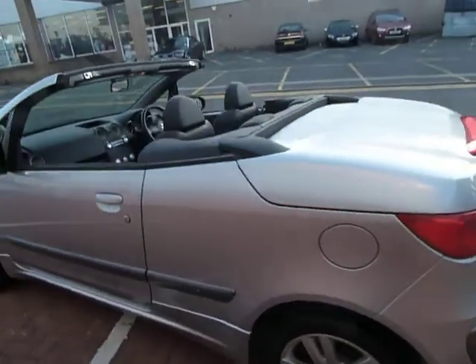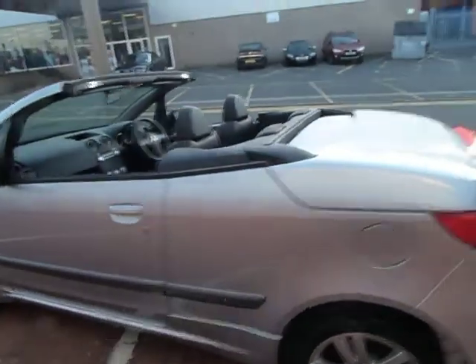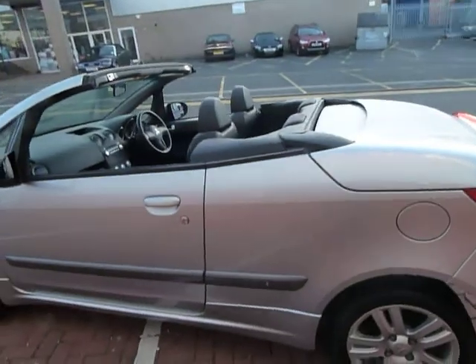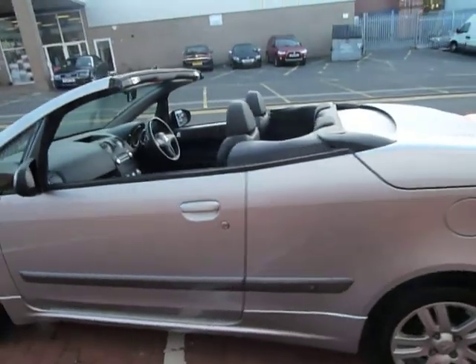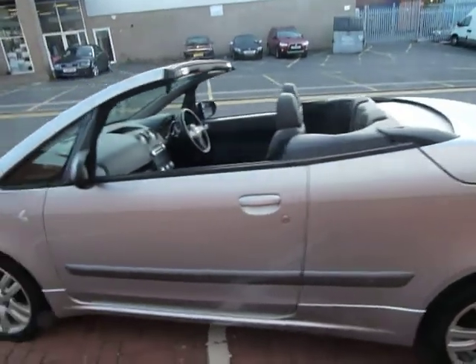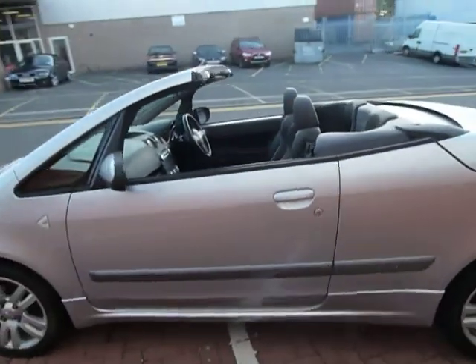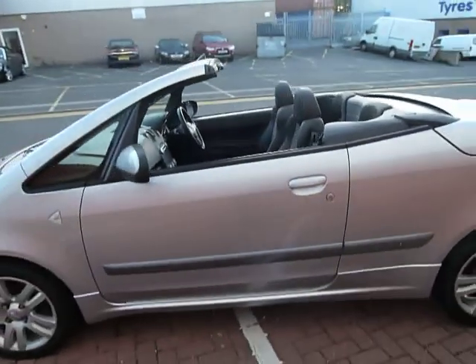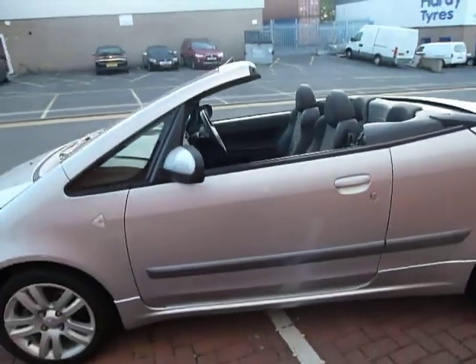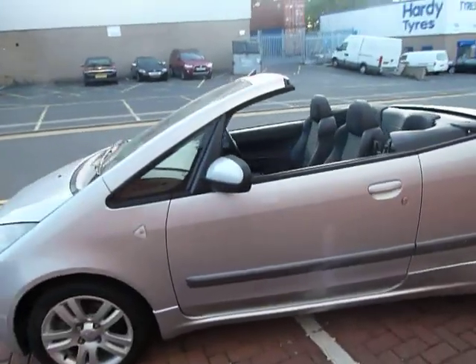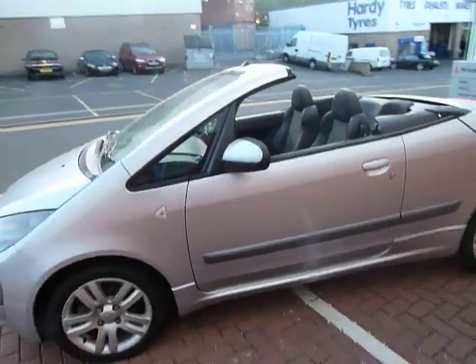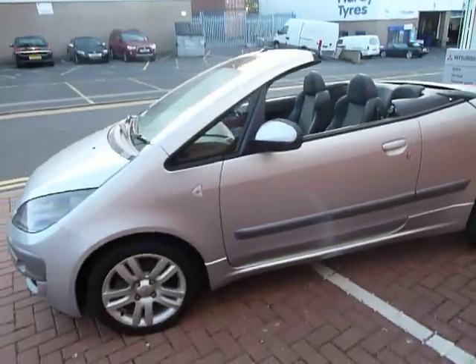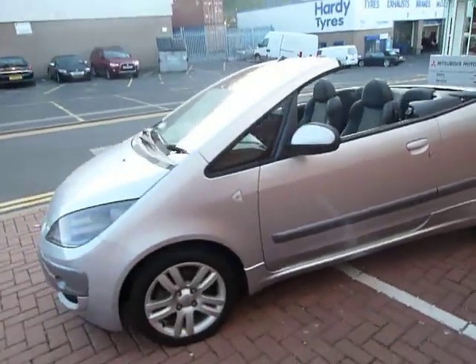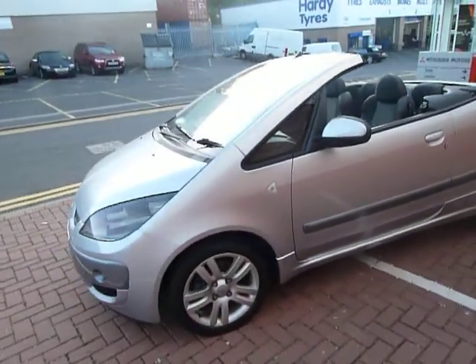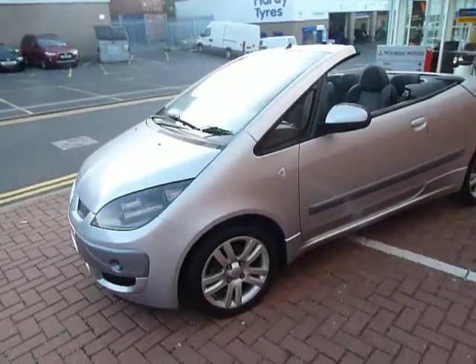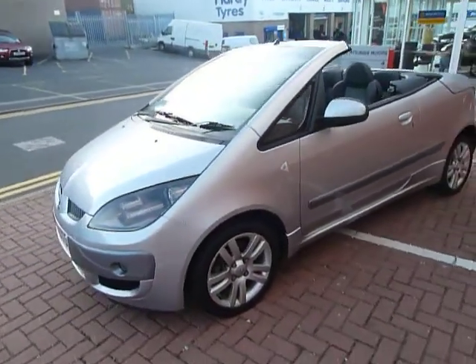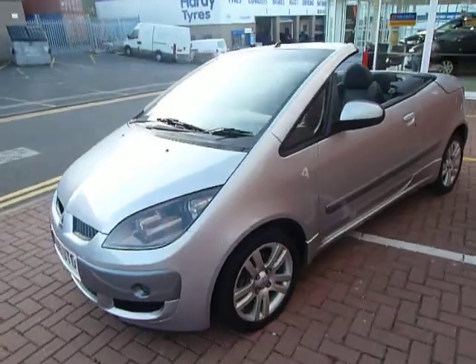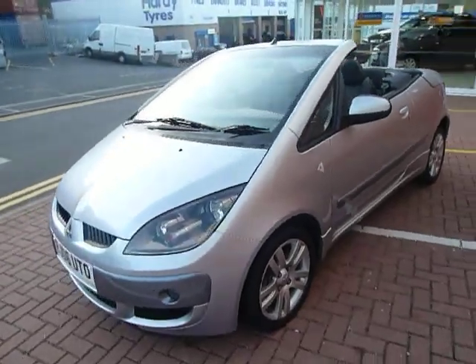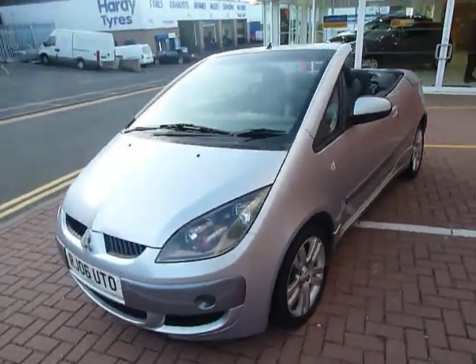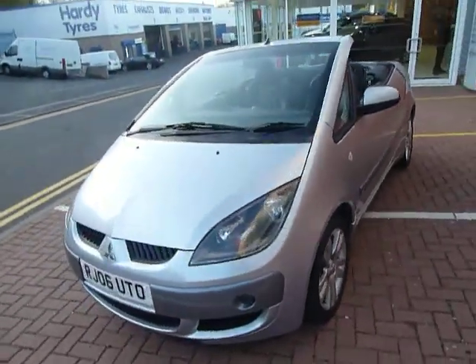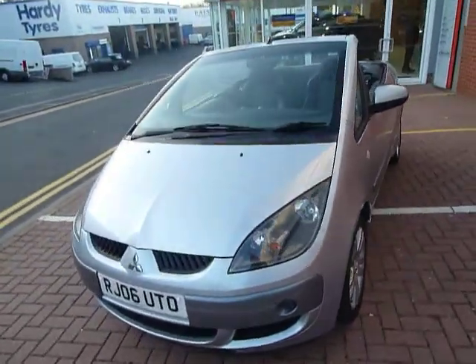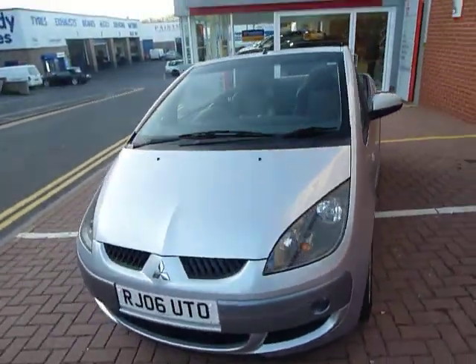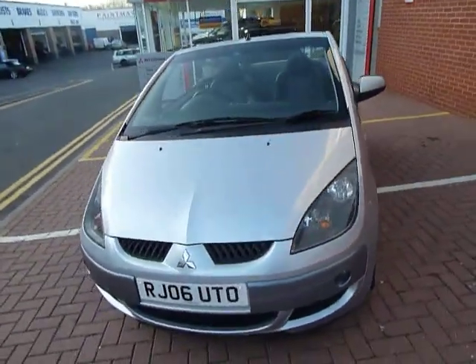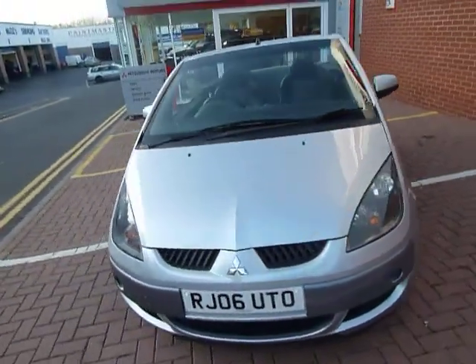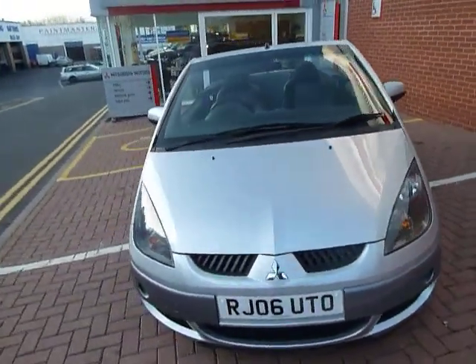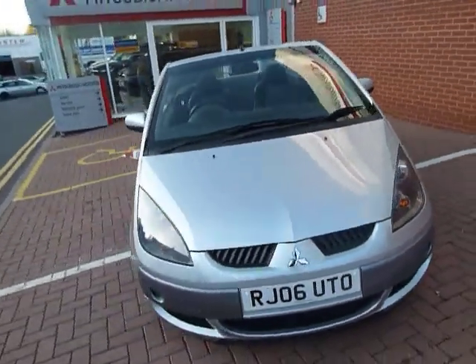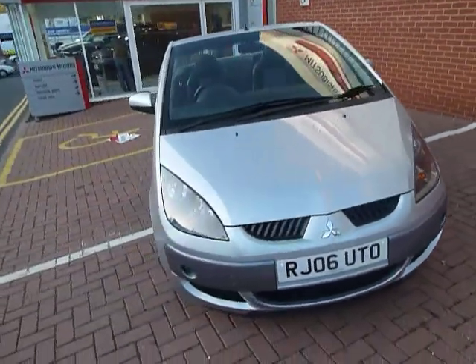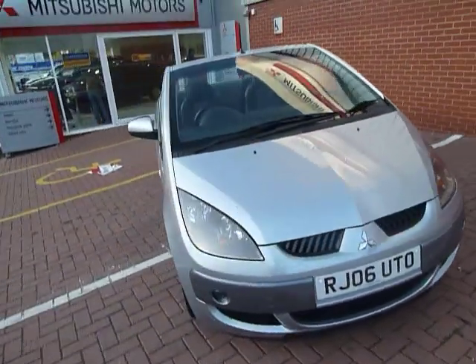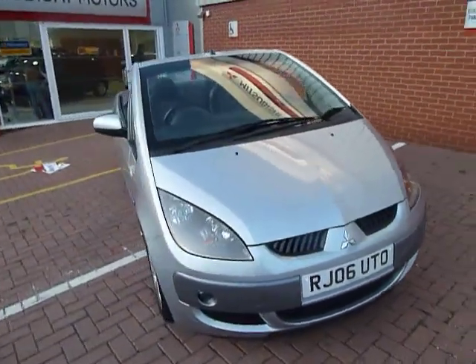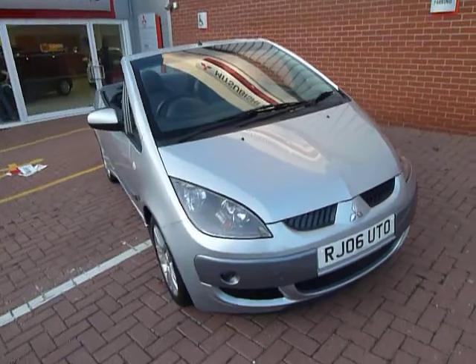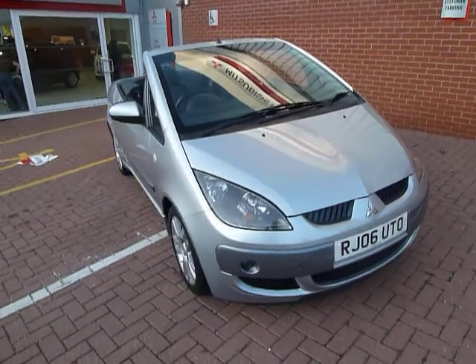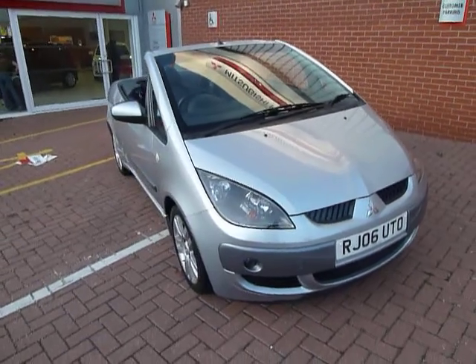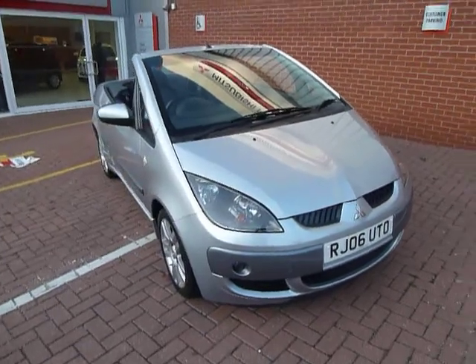This car's done just over 19,000 miles and as you can see looks absolutely stunning in the silver. If you'd like any more information then please contact JTU's Mitsubishi Telford.